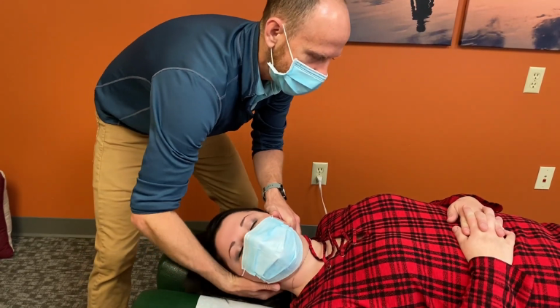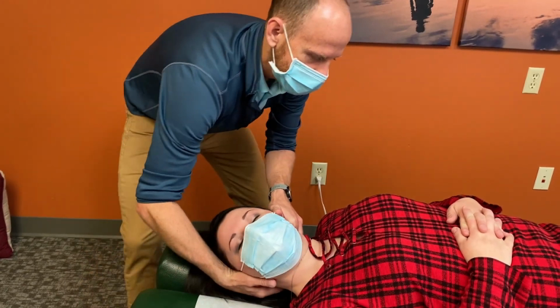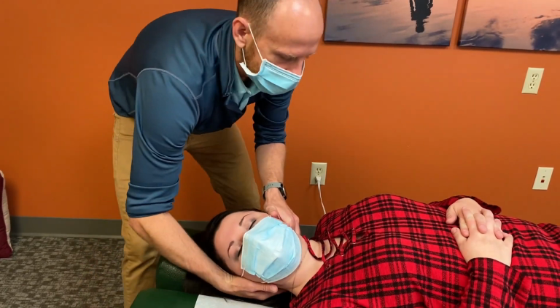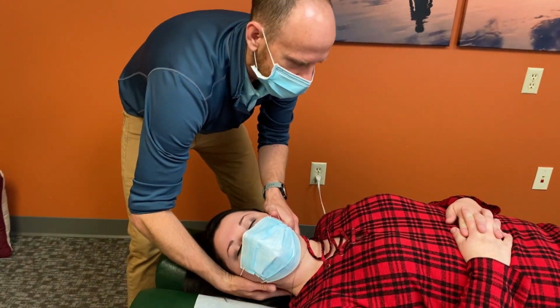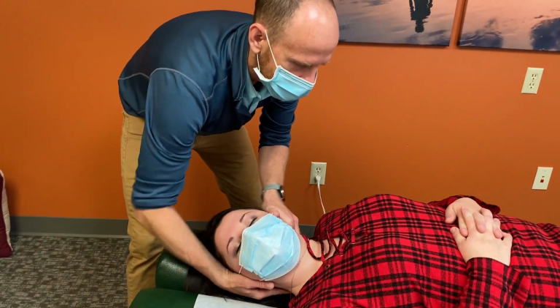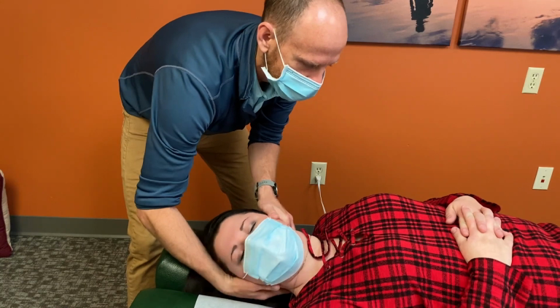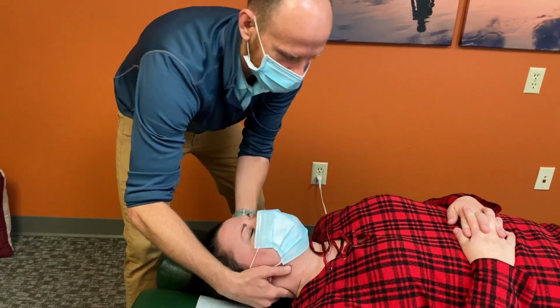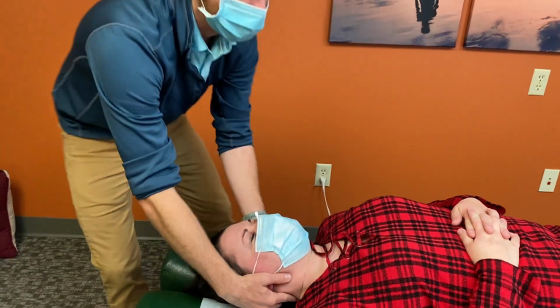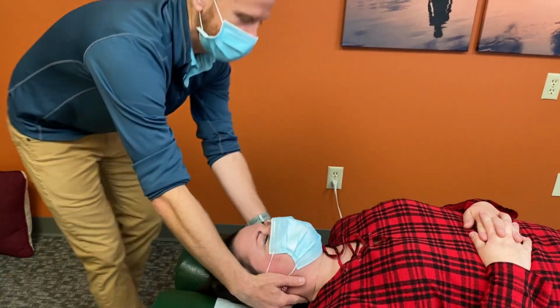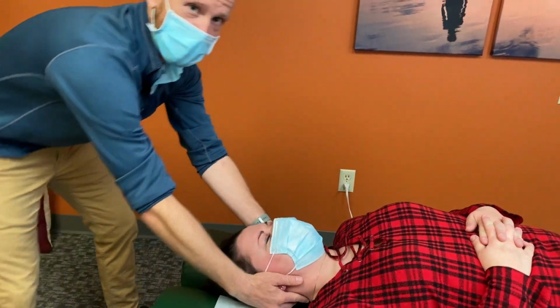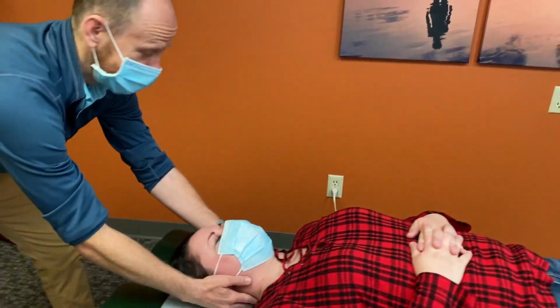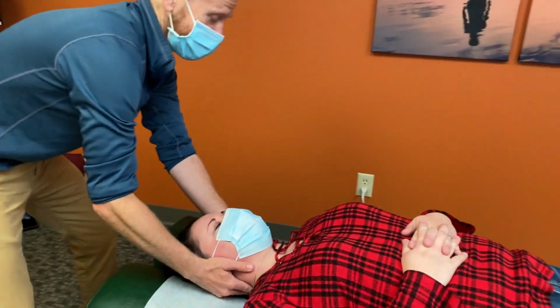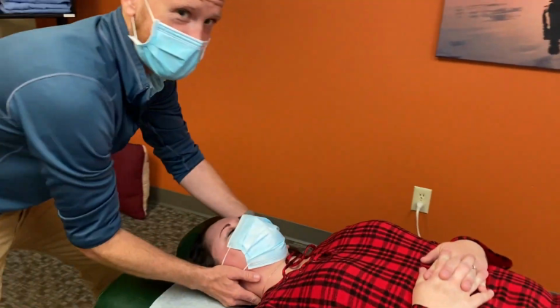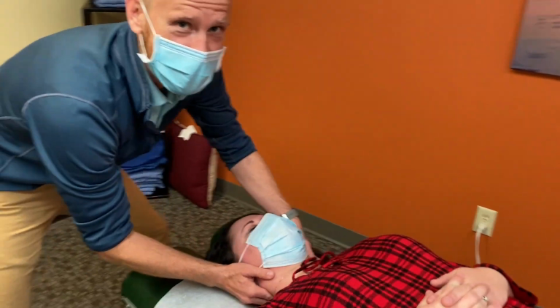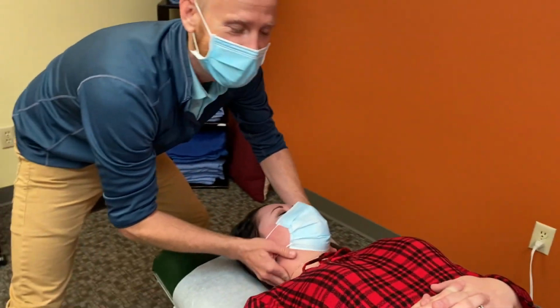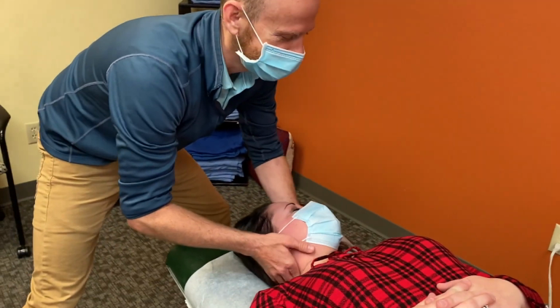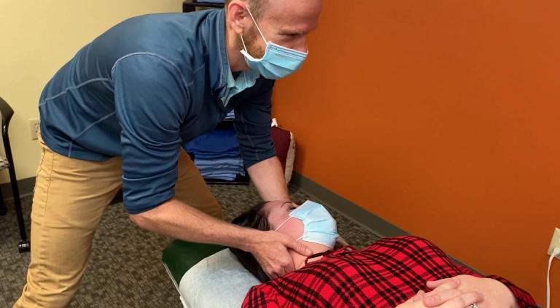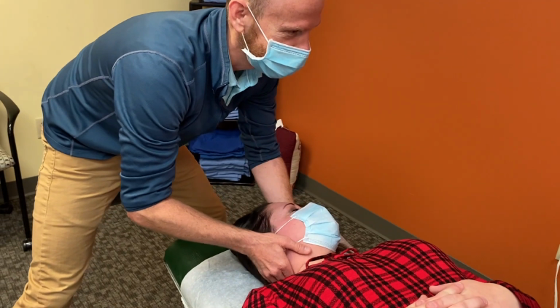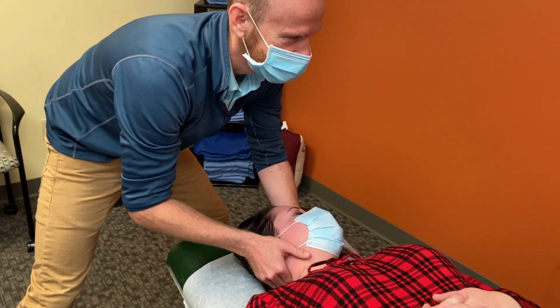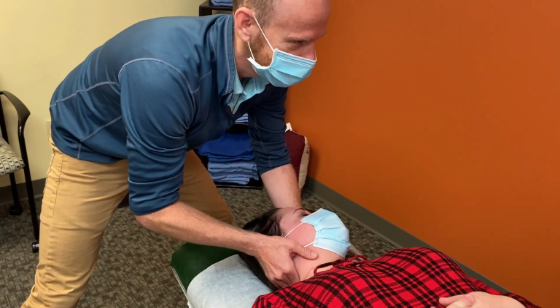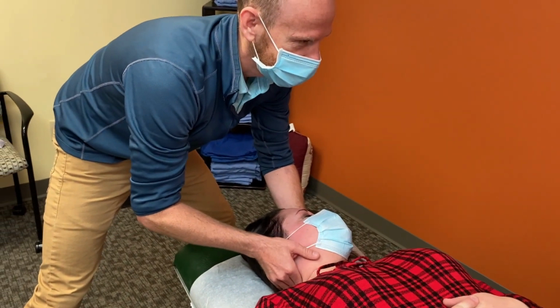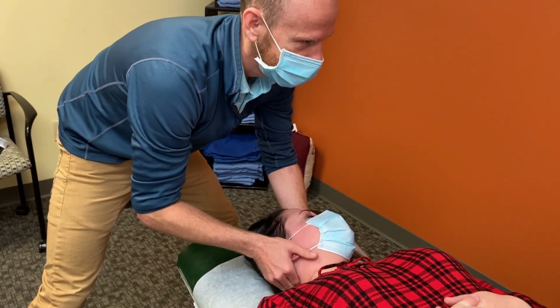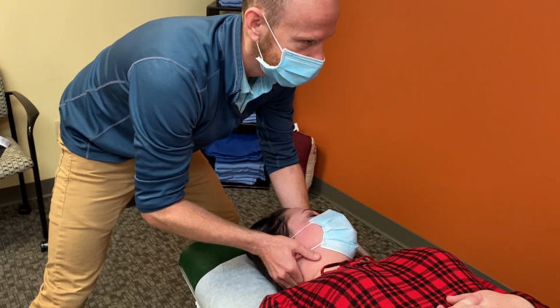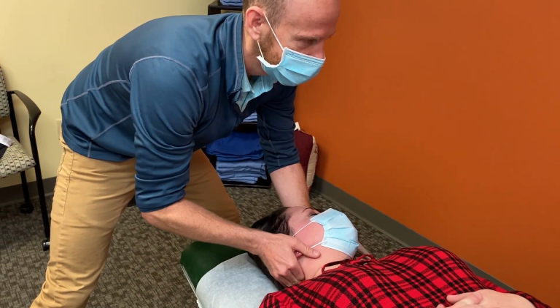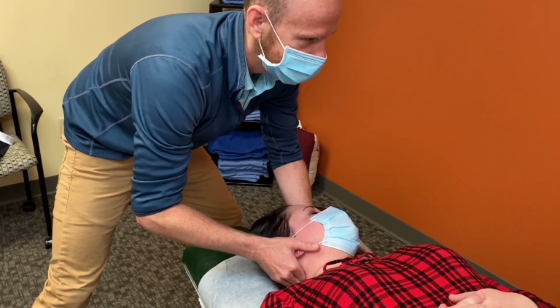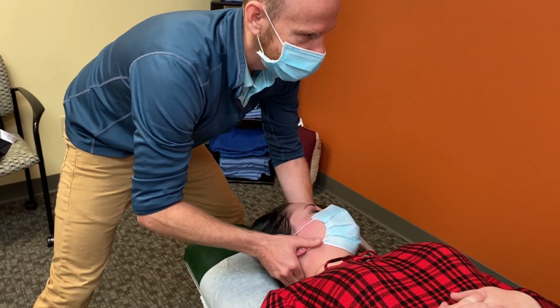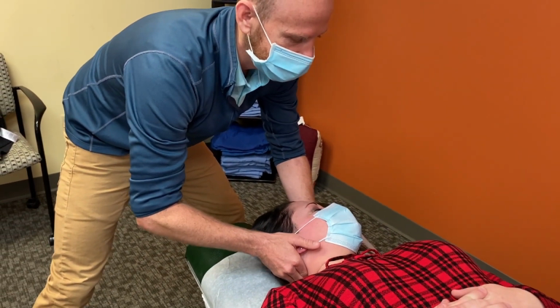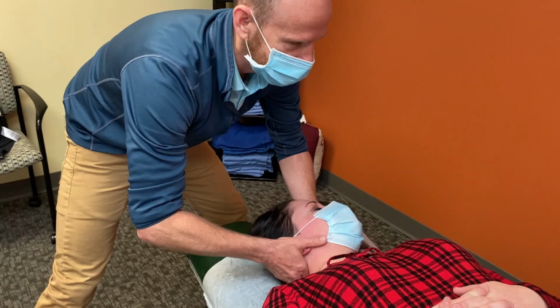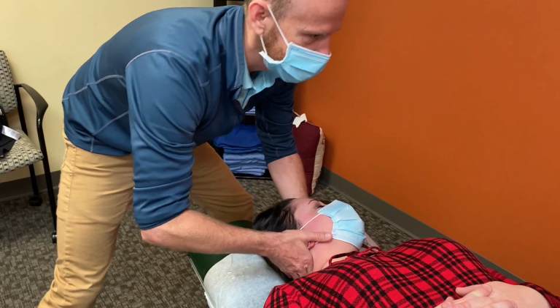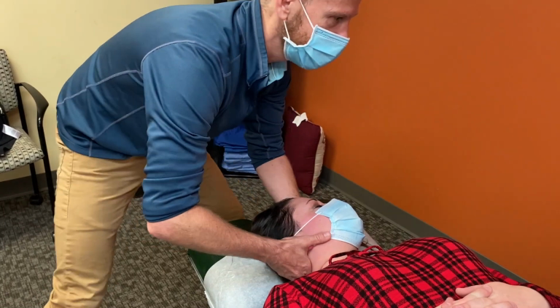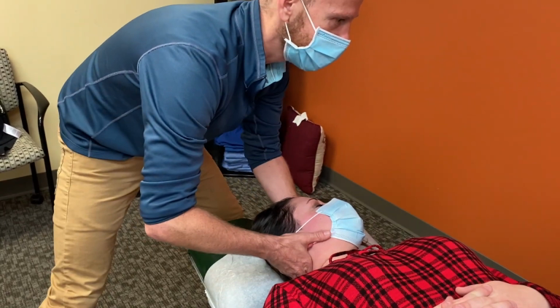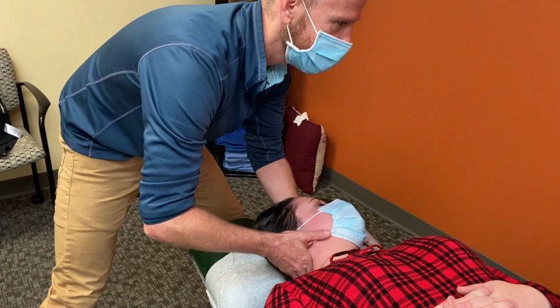So then you'll just get to let your head rest. Awesome adjustment. Did you hear that, Sherry? All right. This zeroes in up on C1, so just let it rest.